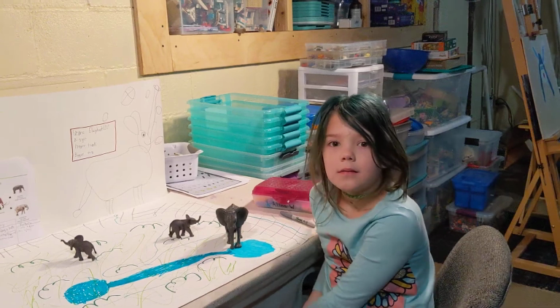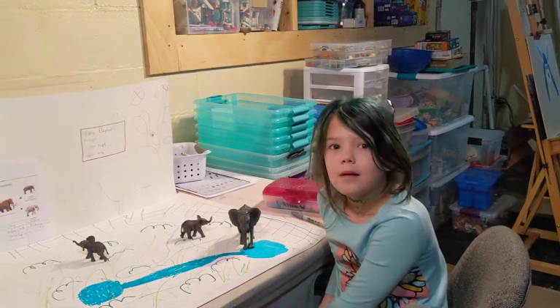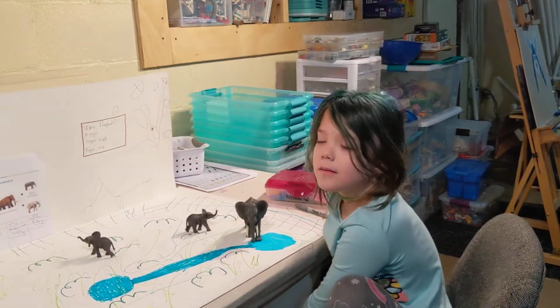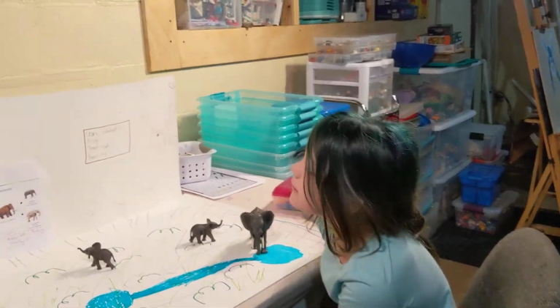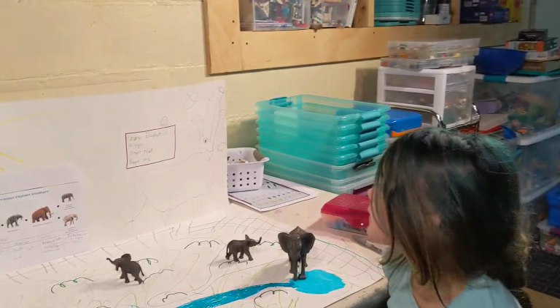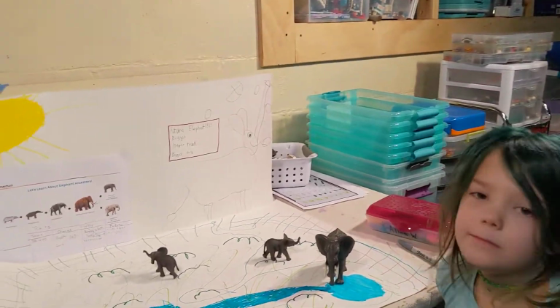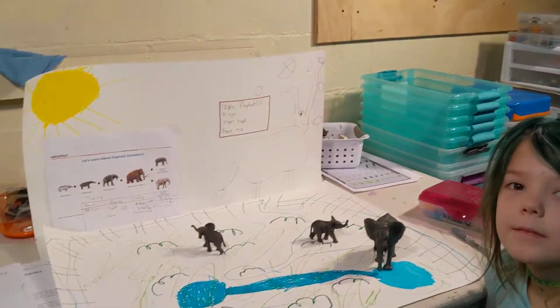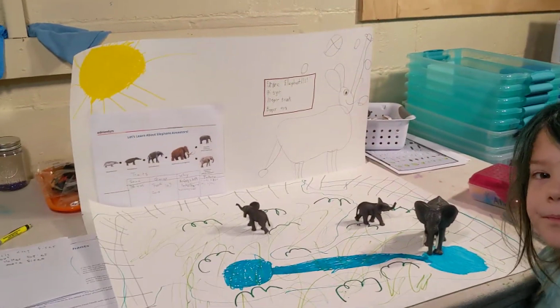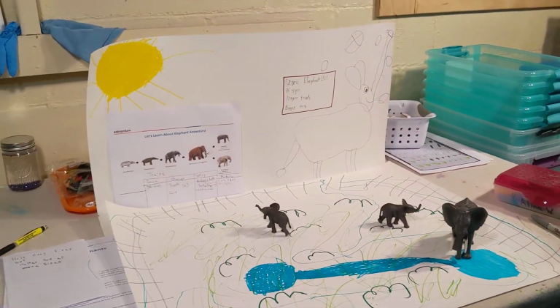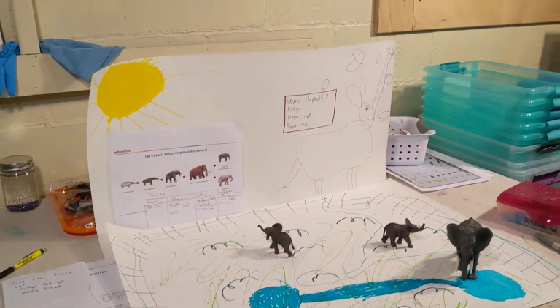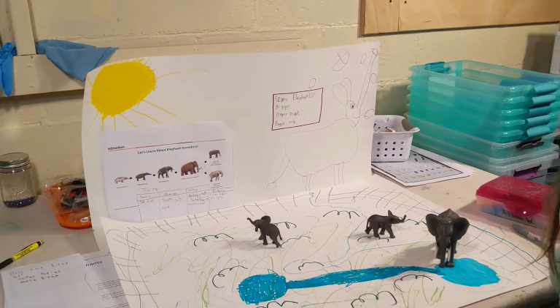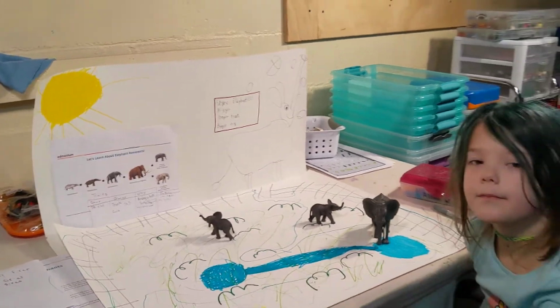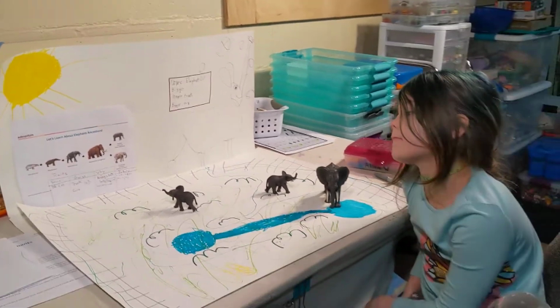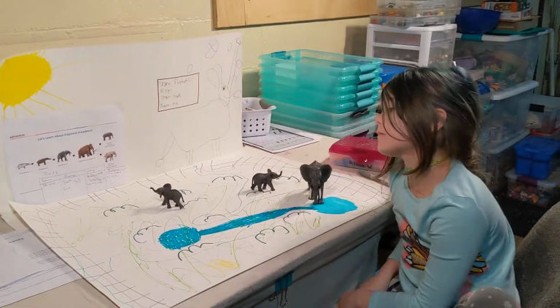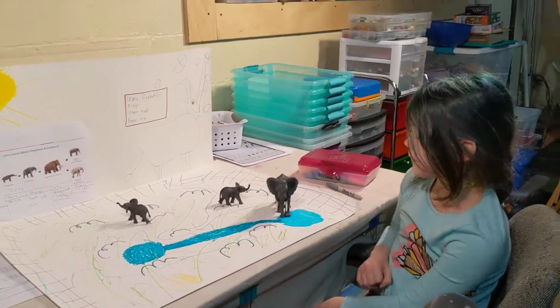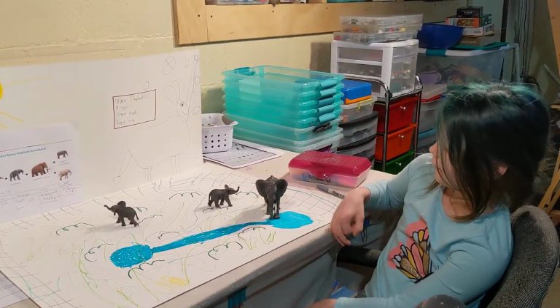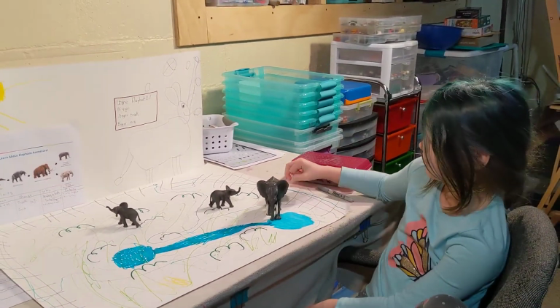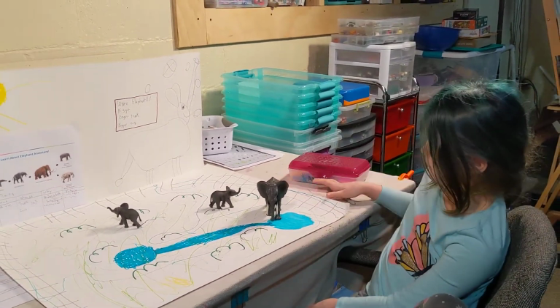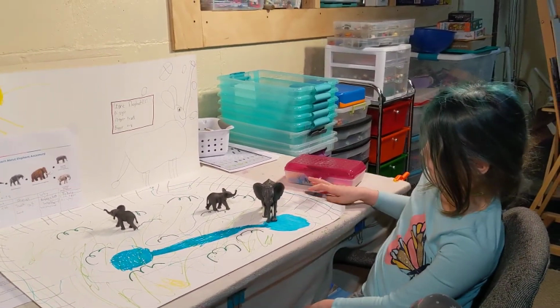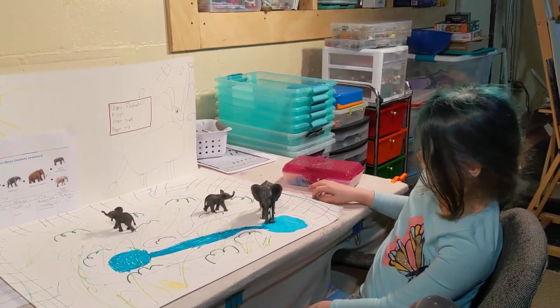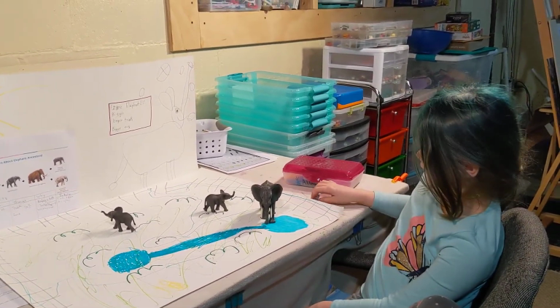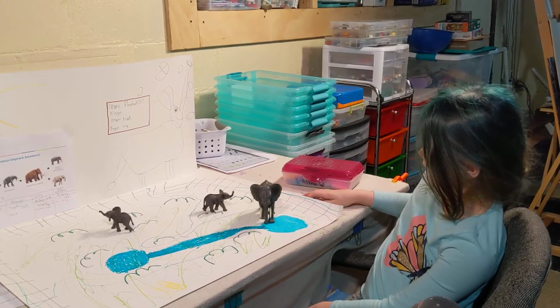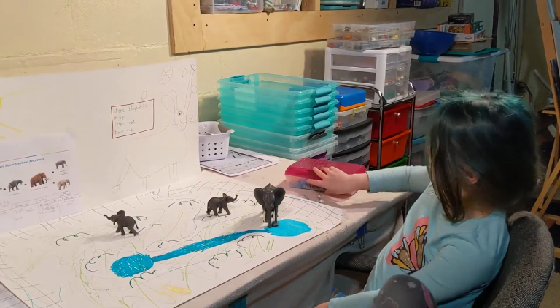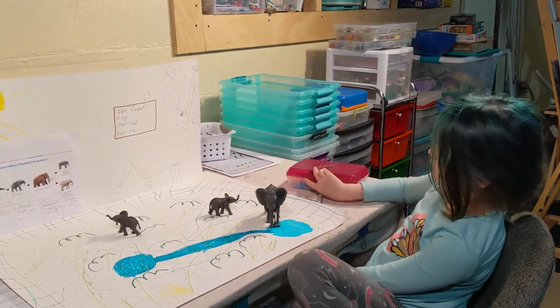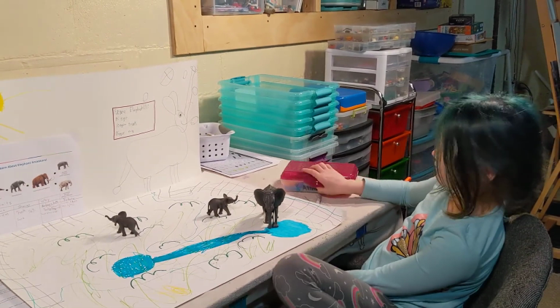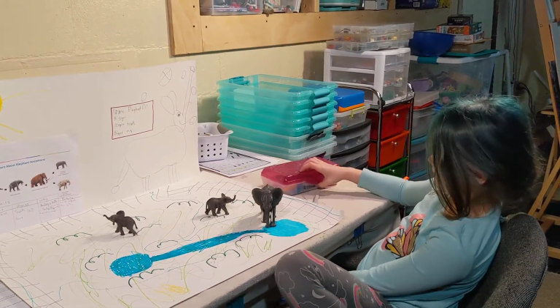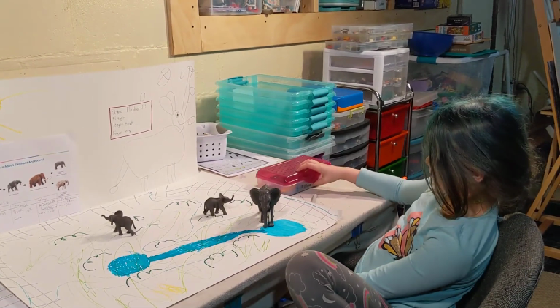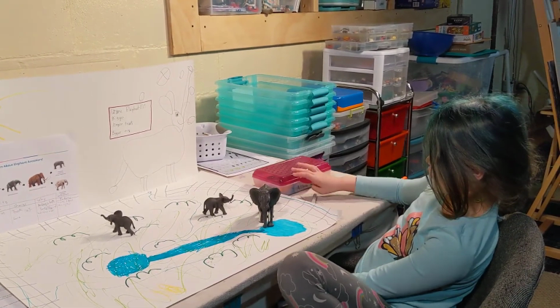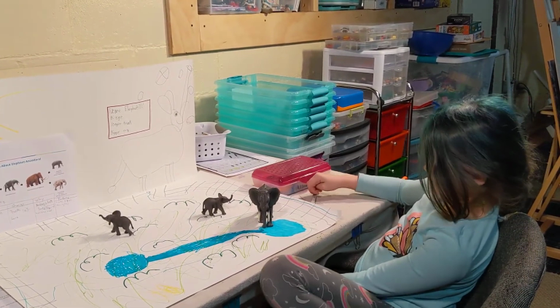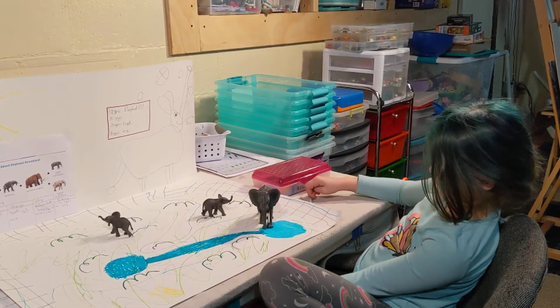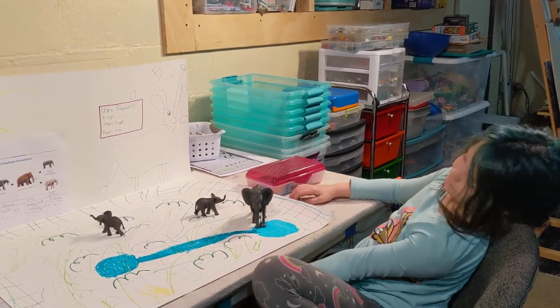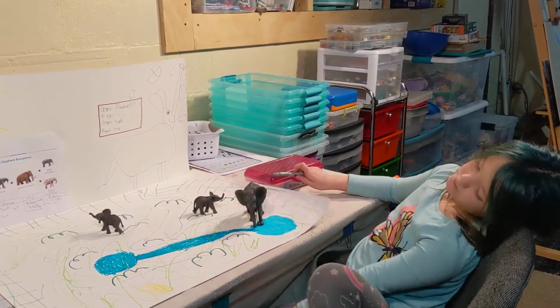Okay Alina, you have built a habitat for your future elephant on the idea that in the future it's going to be hotter and drier. So how have elephants changed over the years?